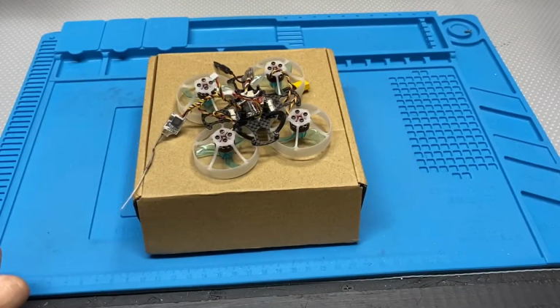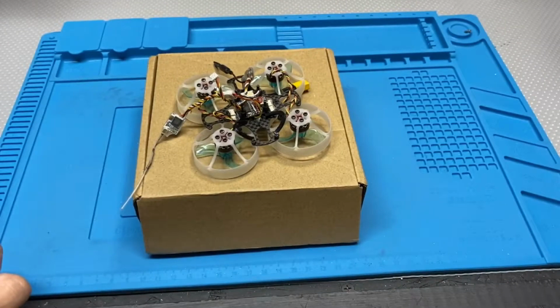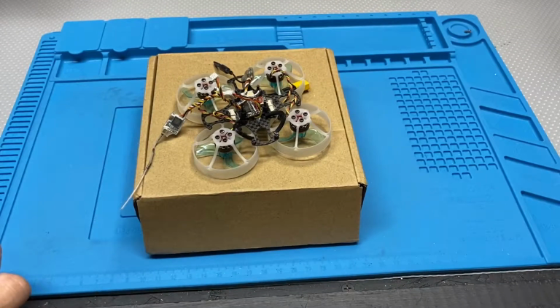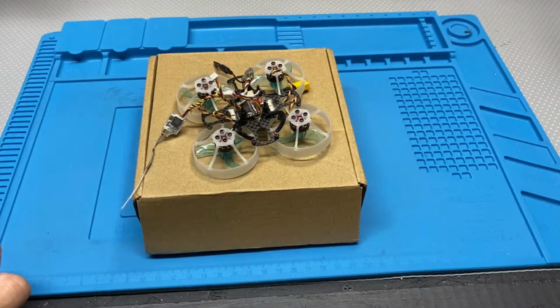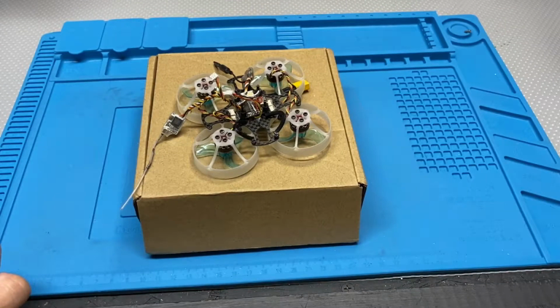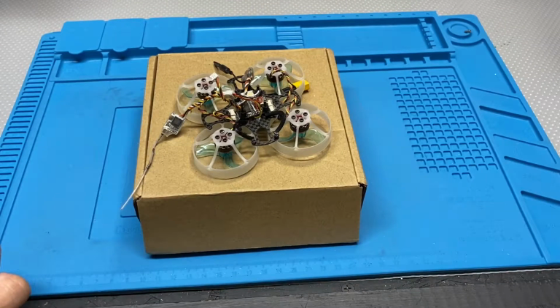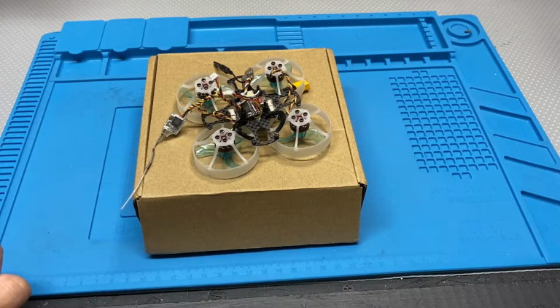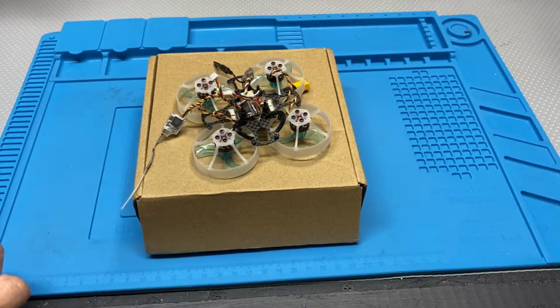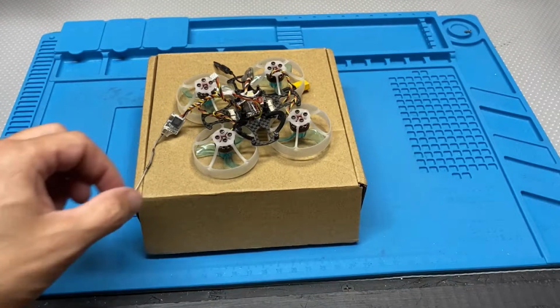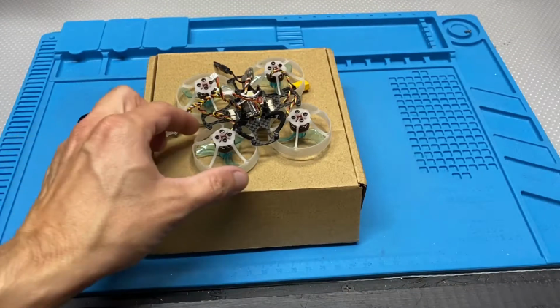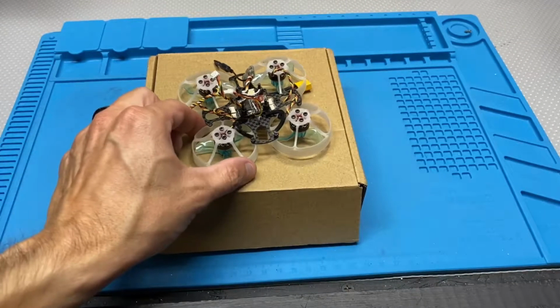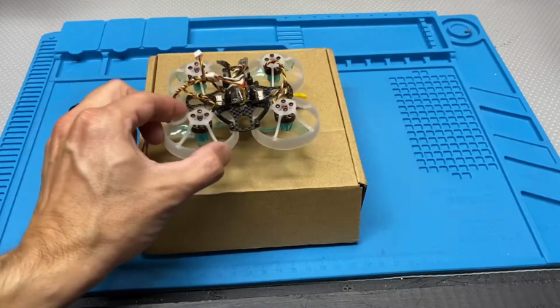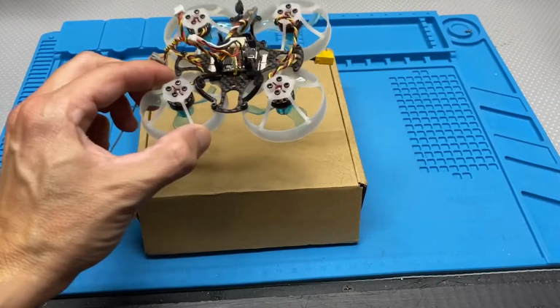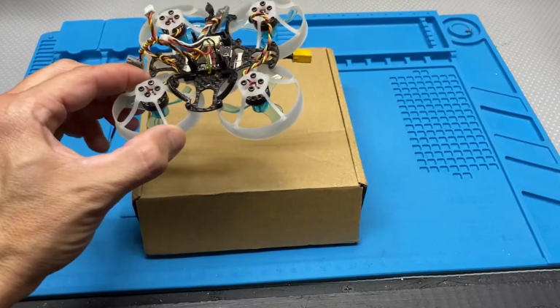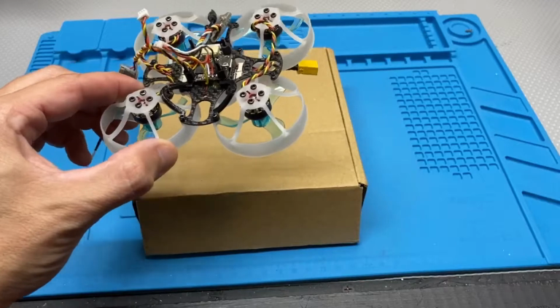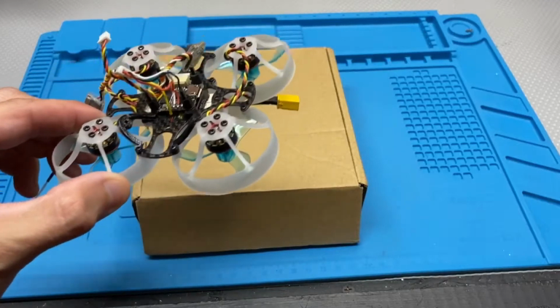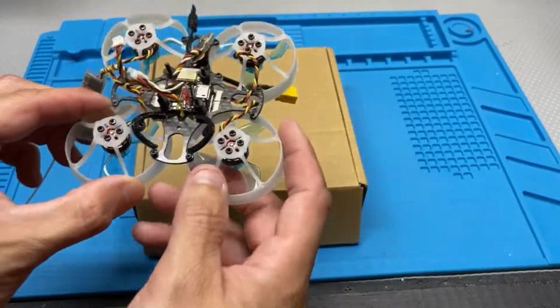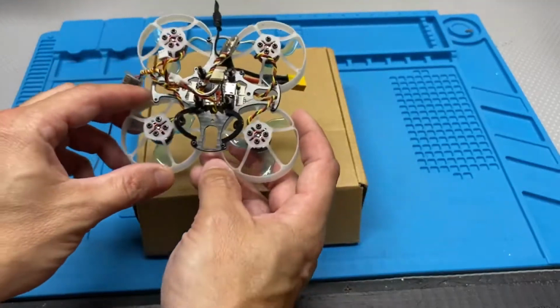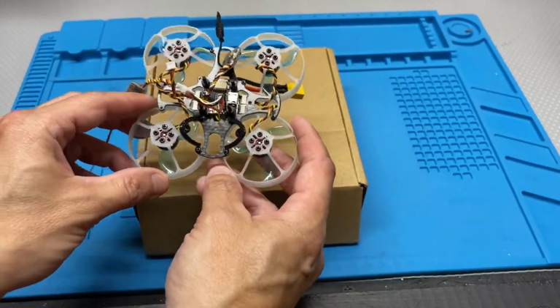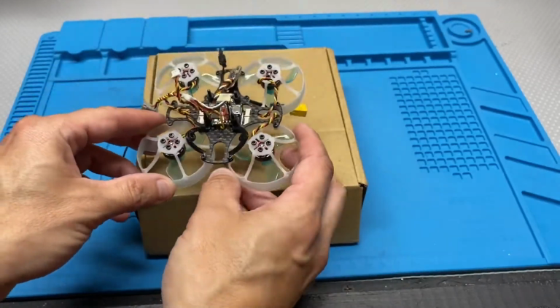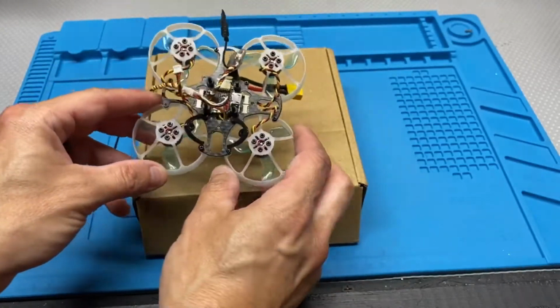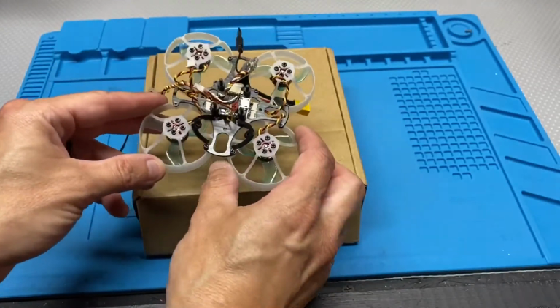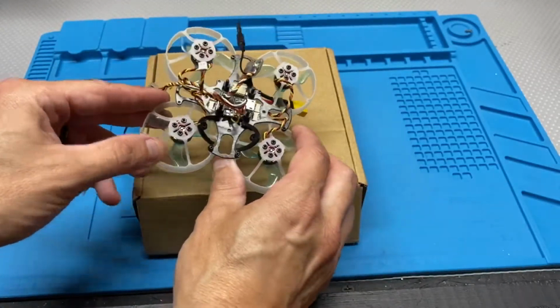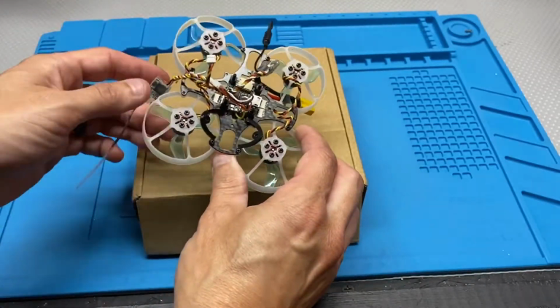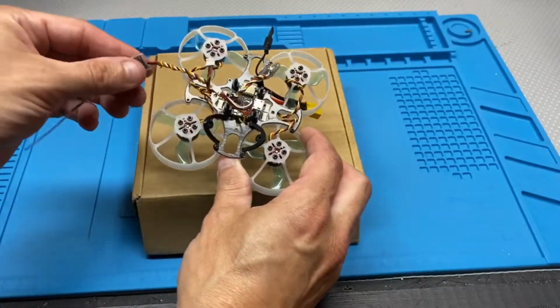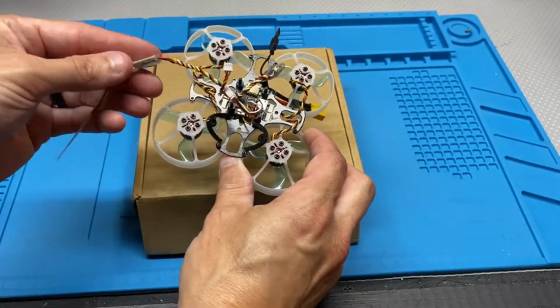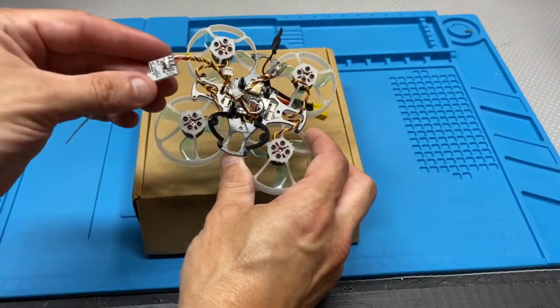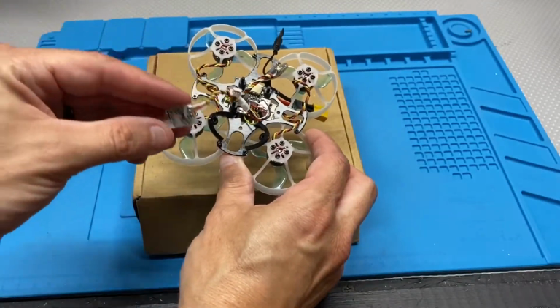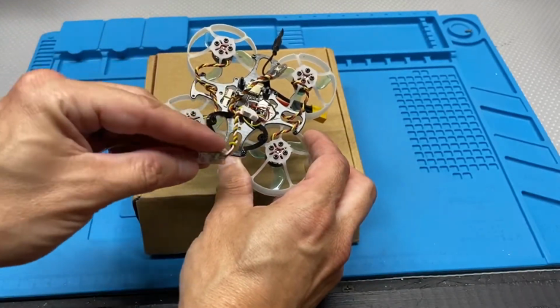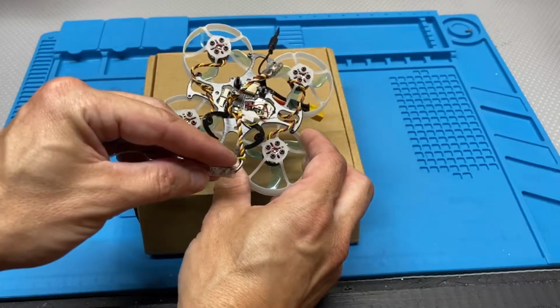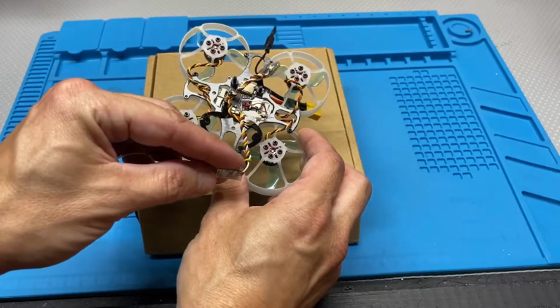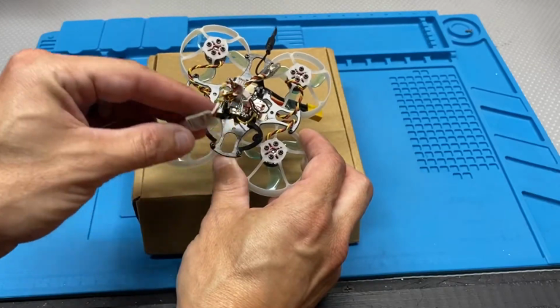What's going on, Fleabag FPV. So I got the tiny pusher, and I recently had a crash — I'll insert that clip down below.